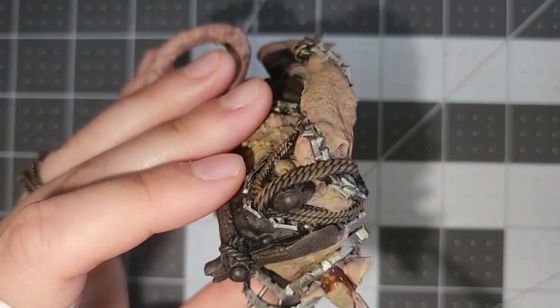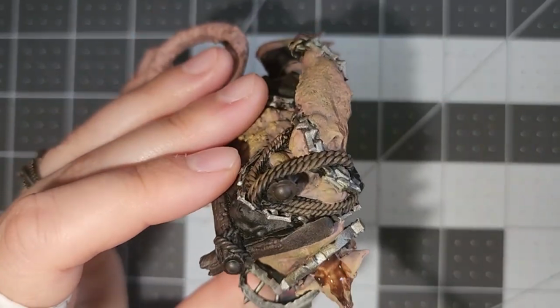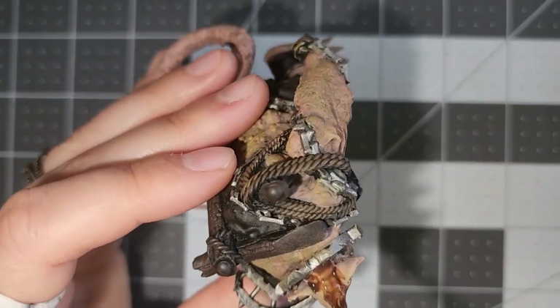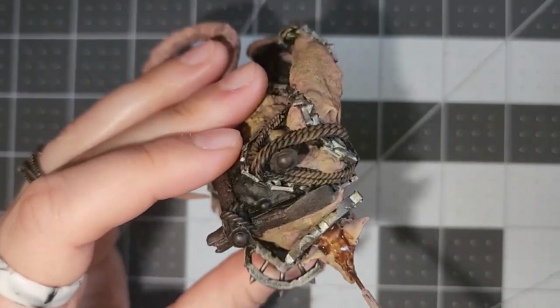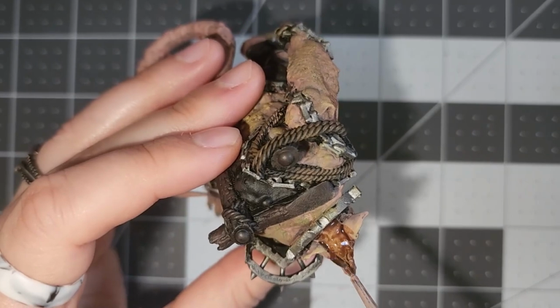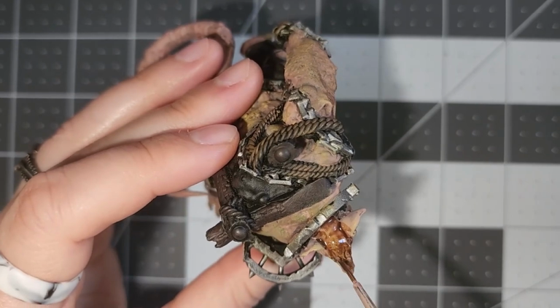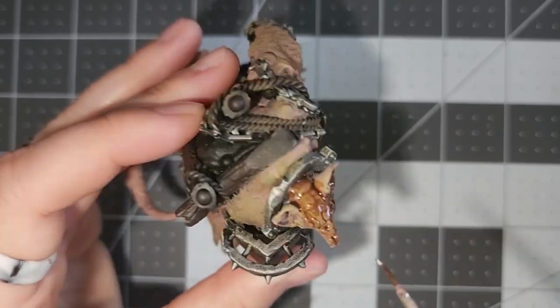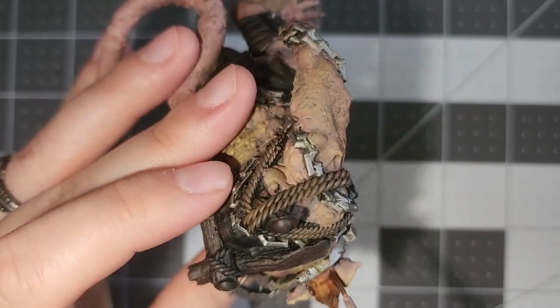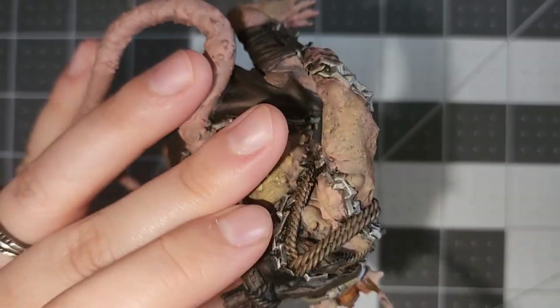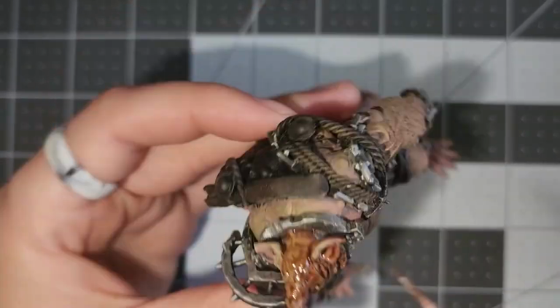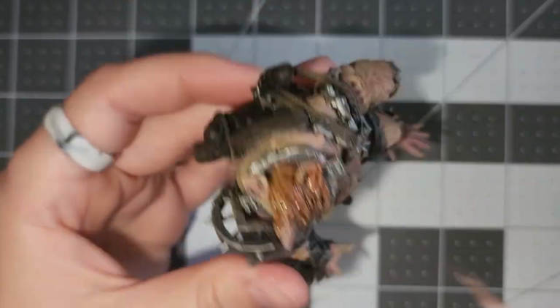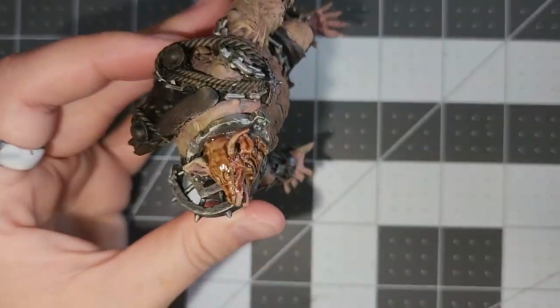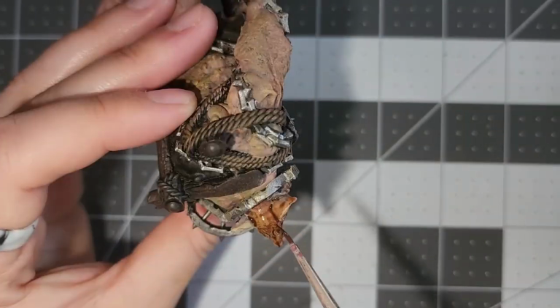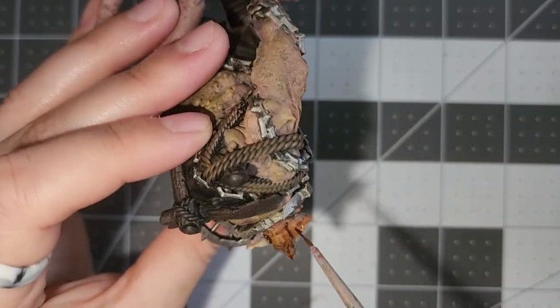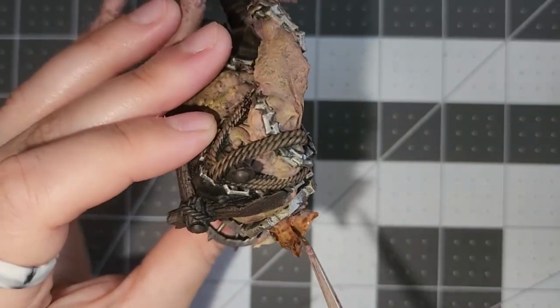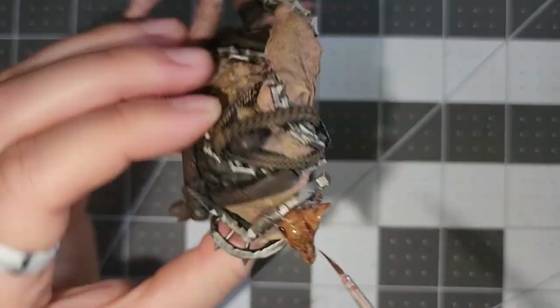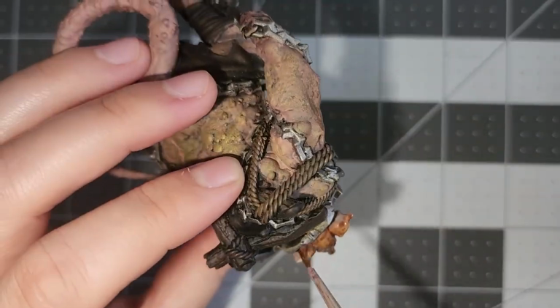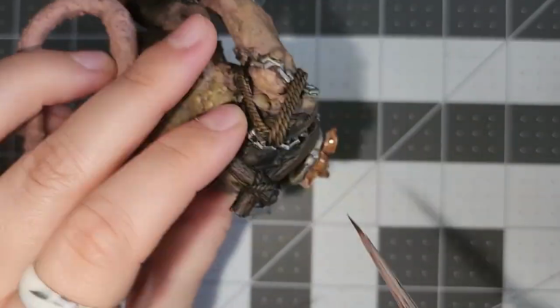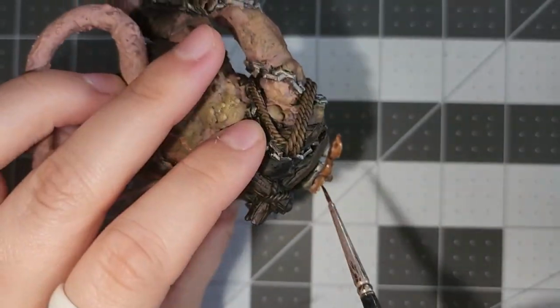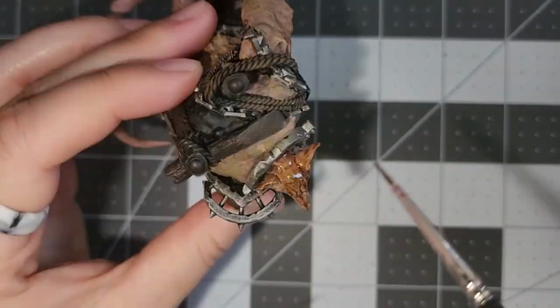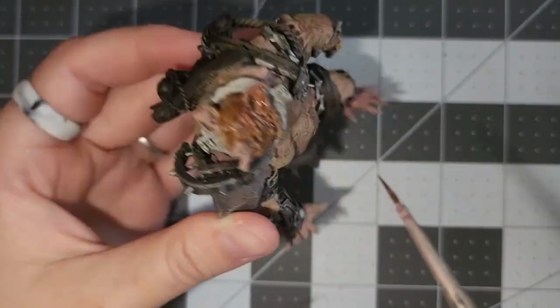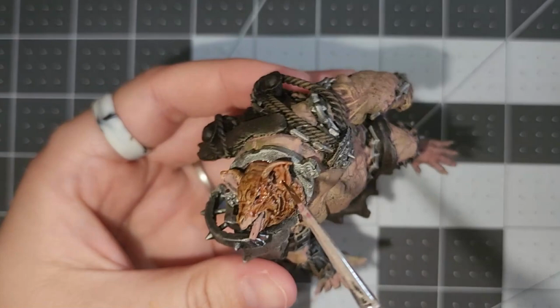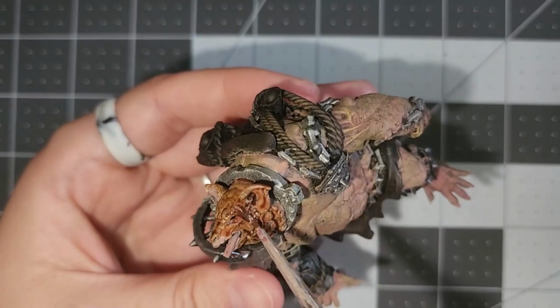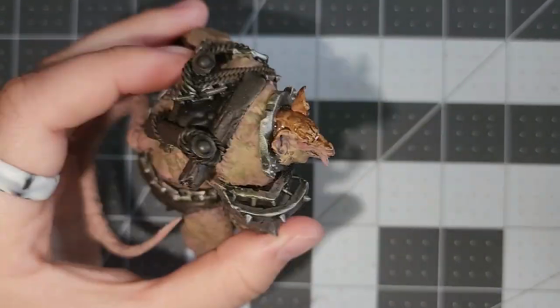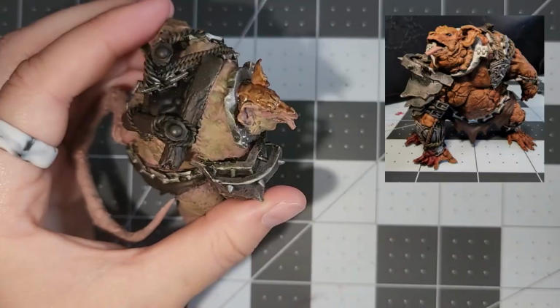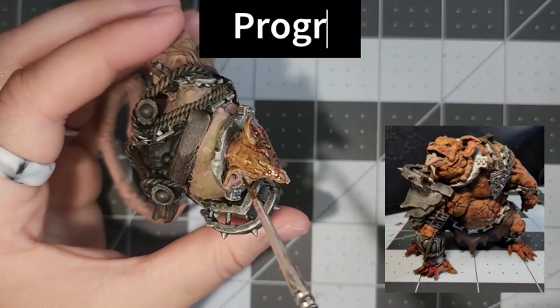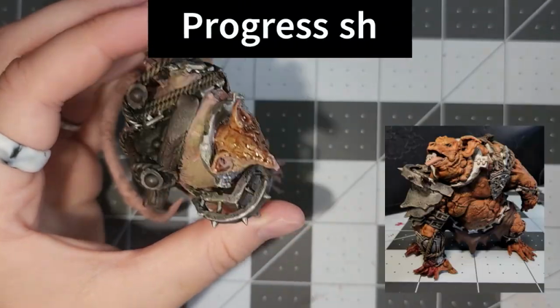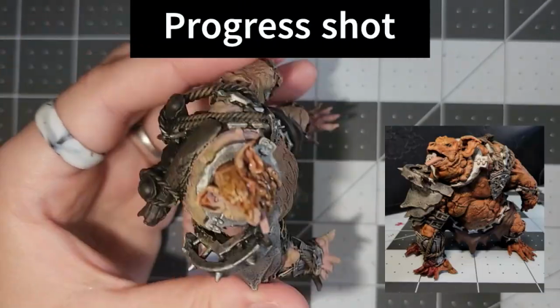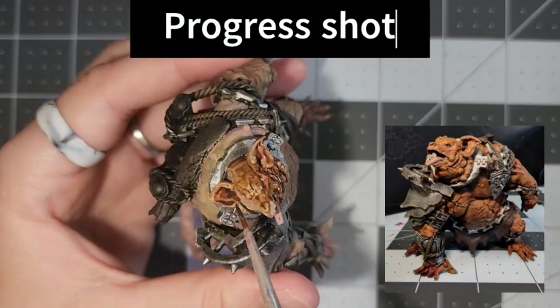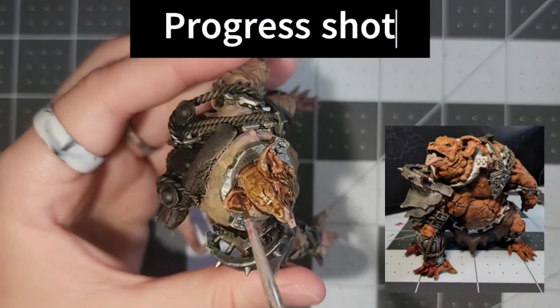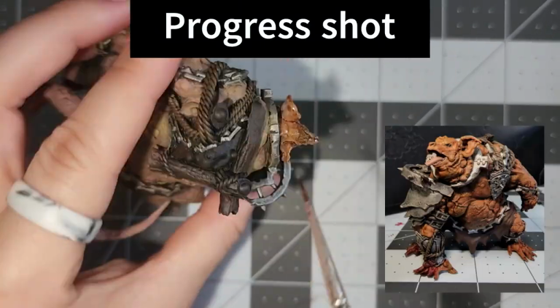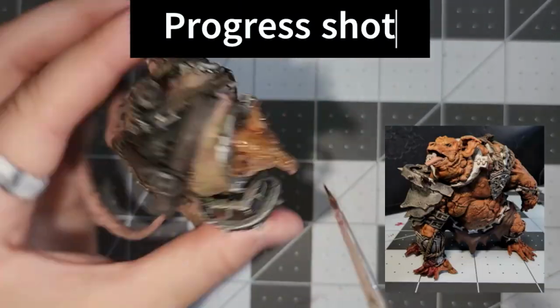At this point I was like, okay, the model's looking good. I'm gonna go ahead and get the other pieces and then I'll start painting those so we can put it all together.